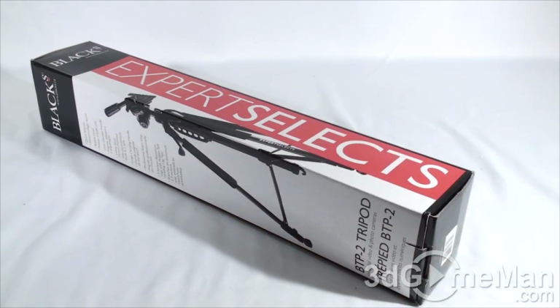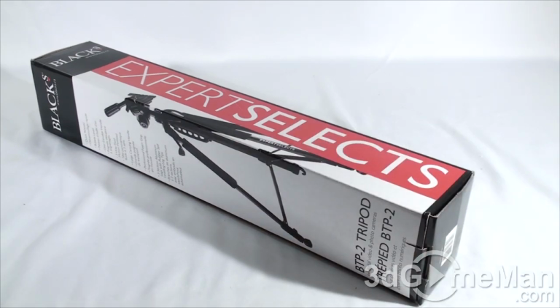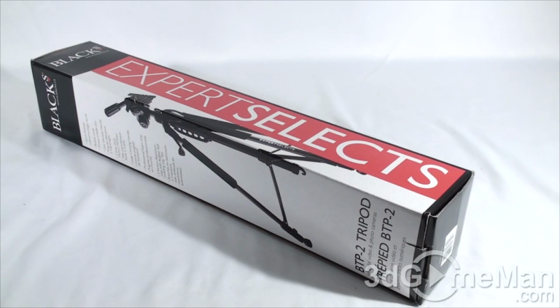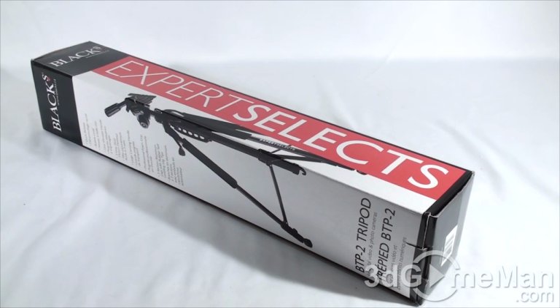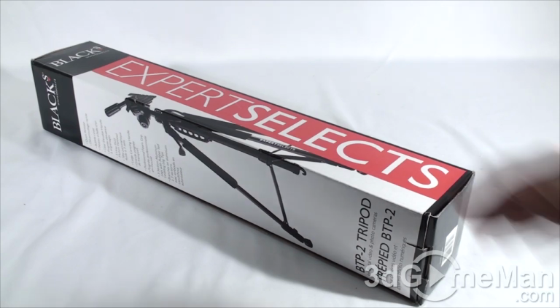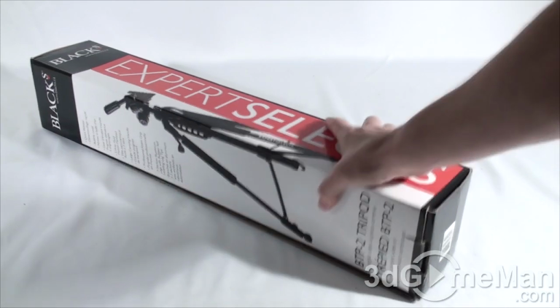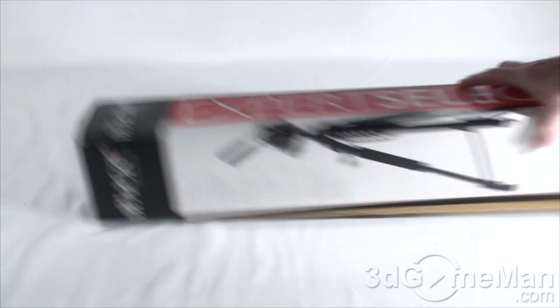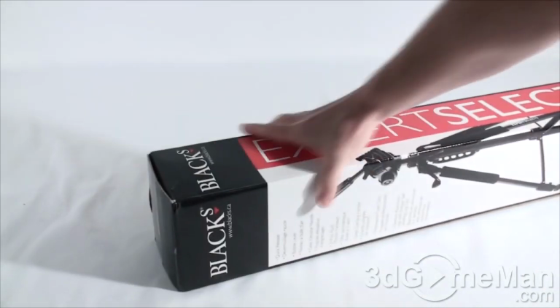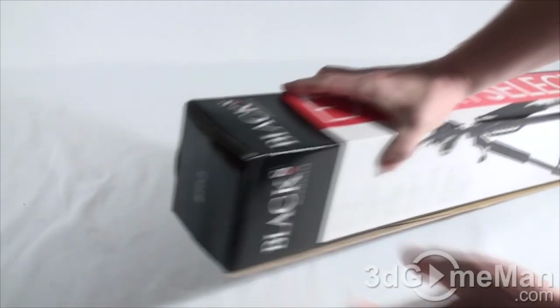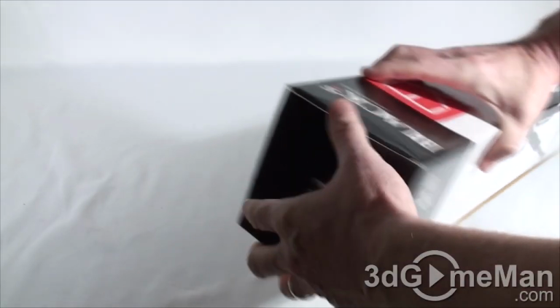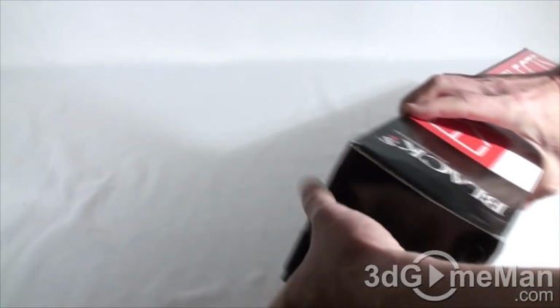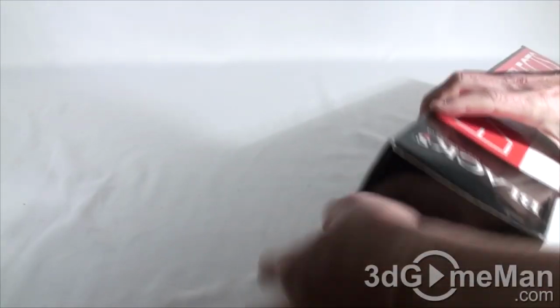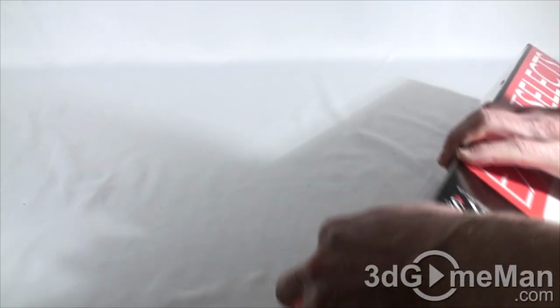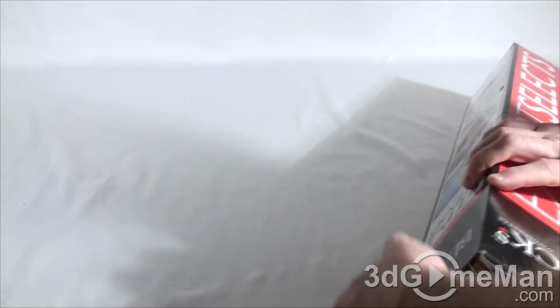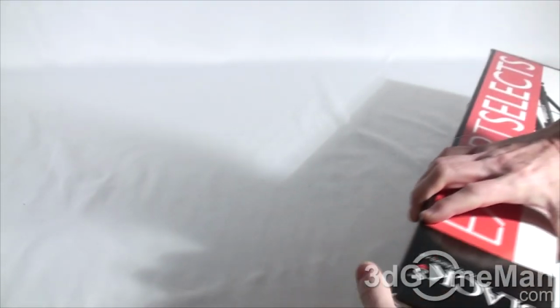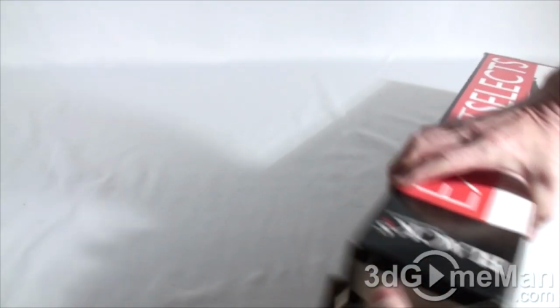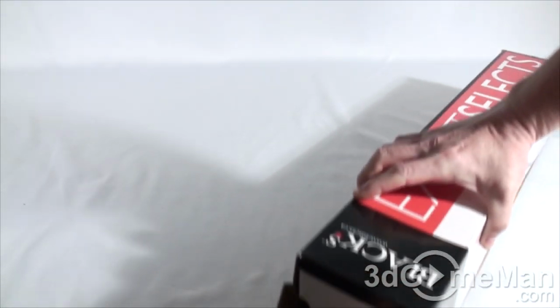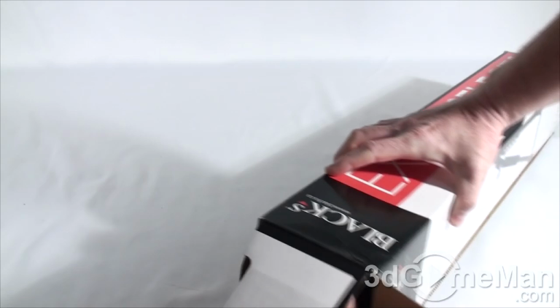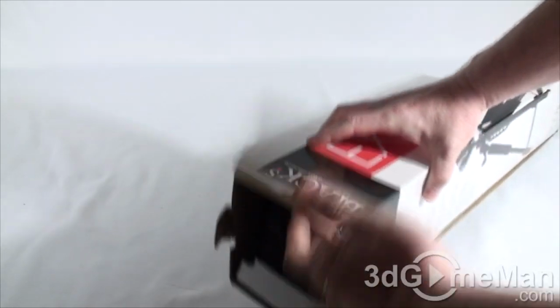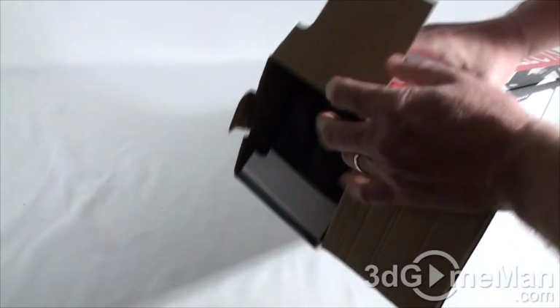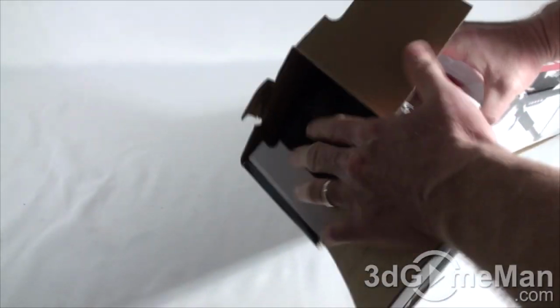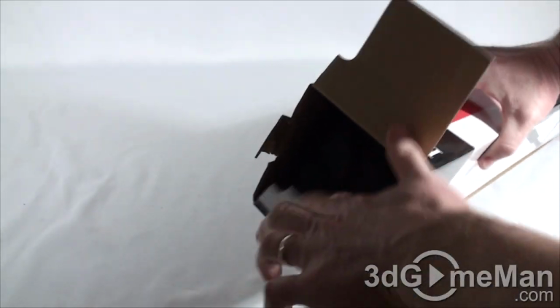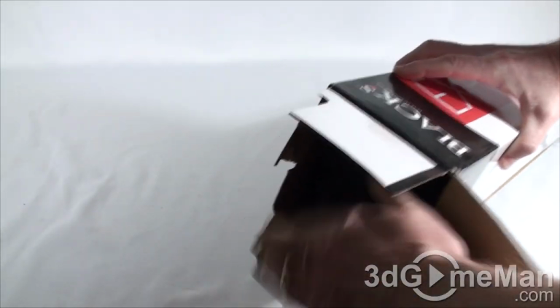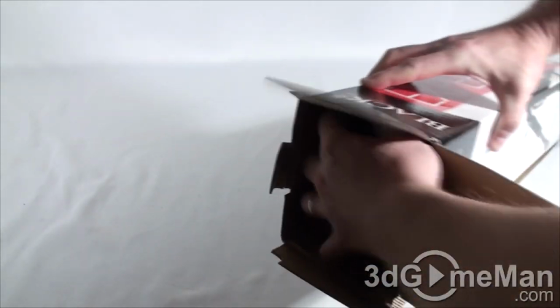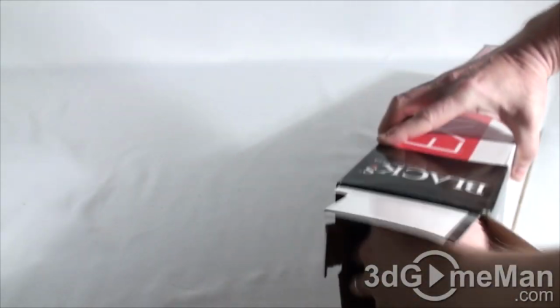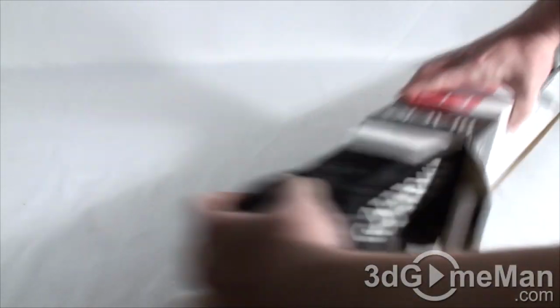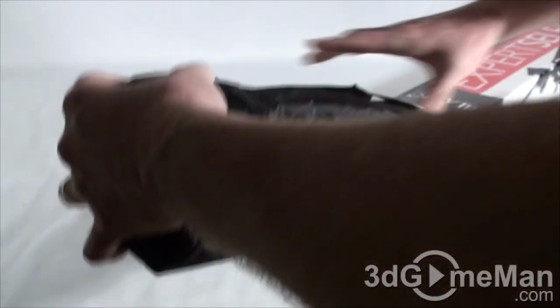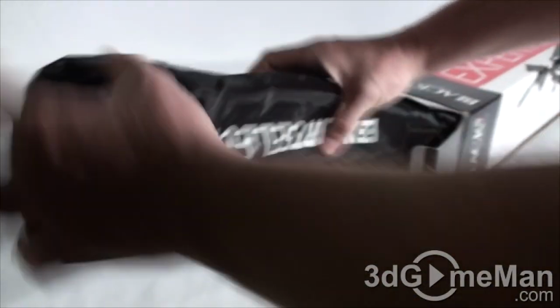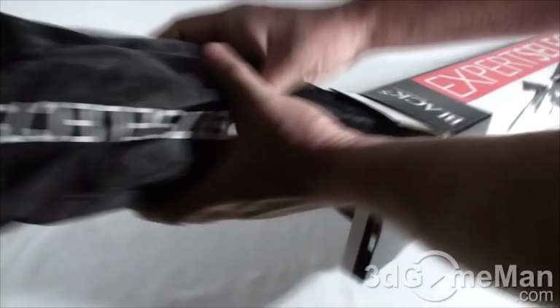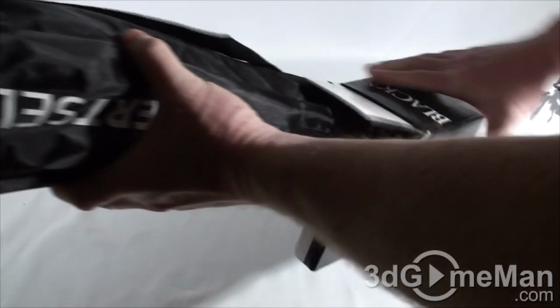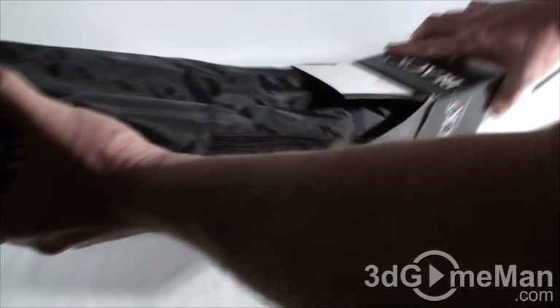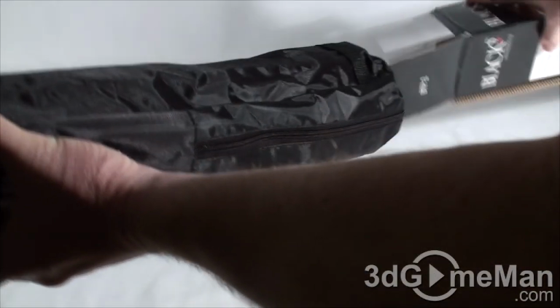Companies rebrand stuff all the time, so let me open it up and we can have a closer look. It looks like it comes in a bag.